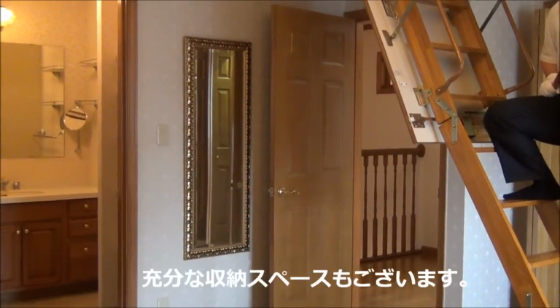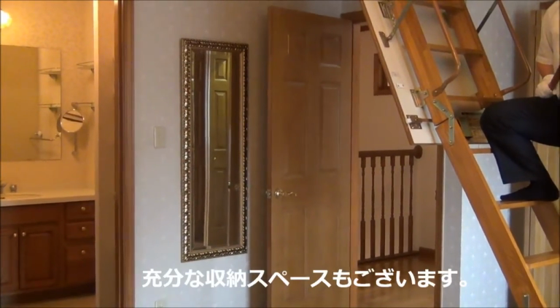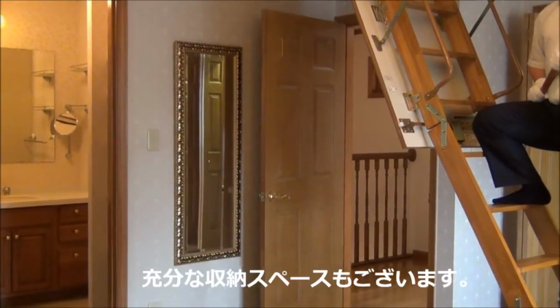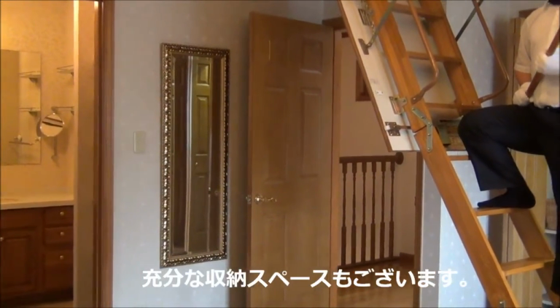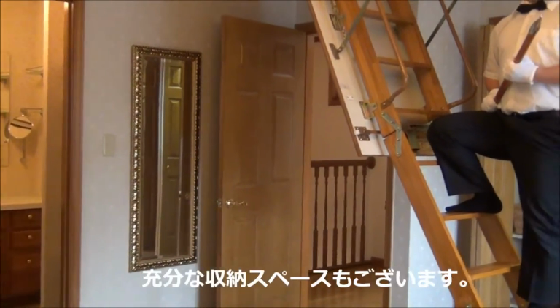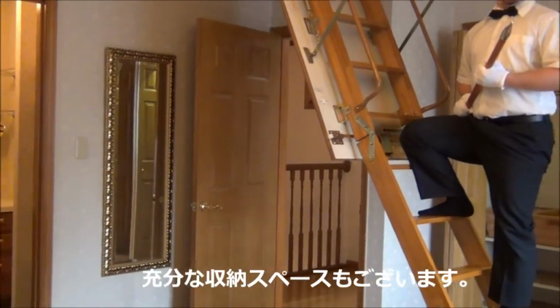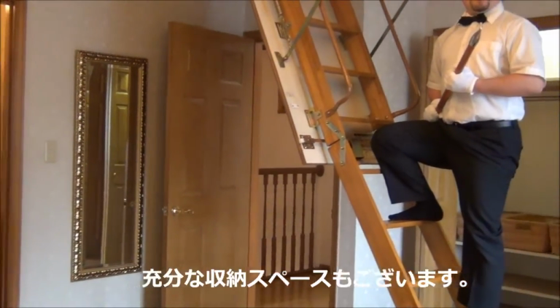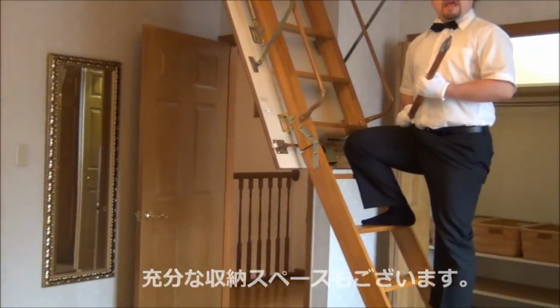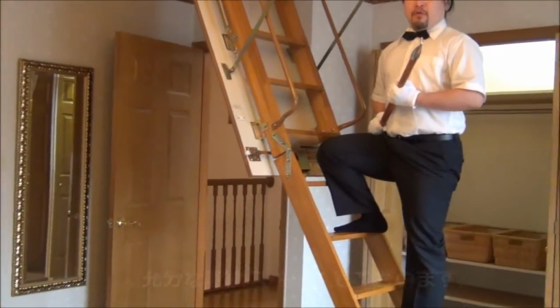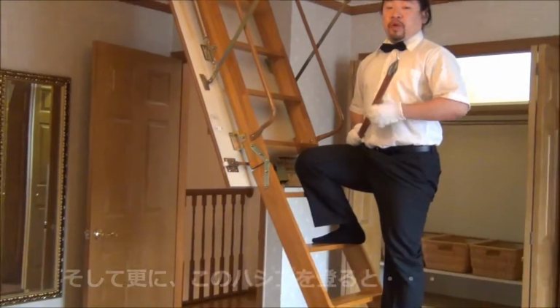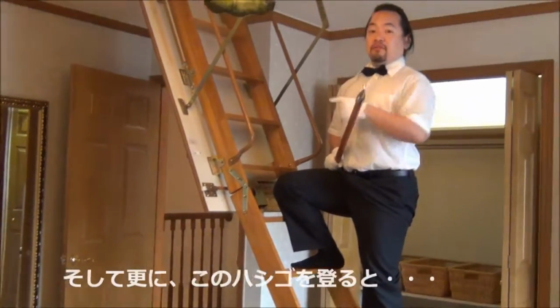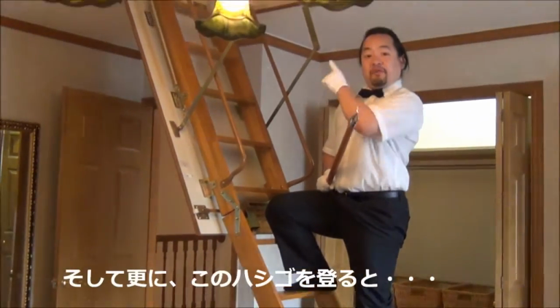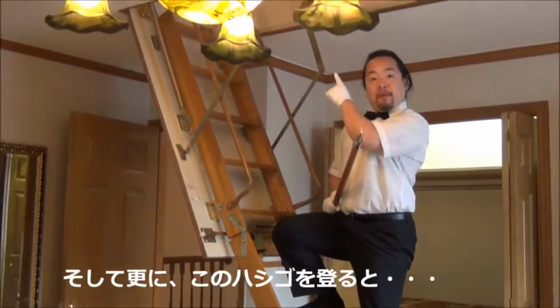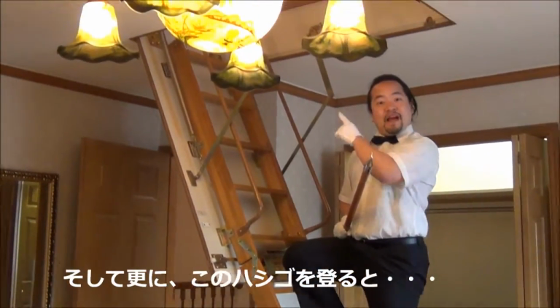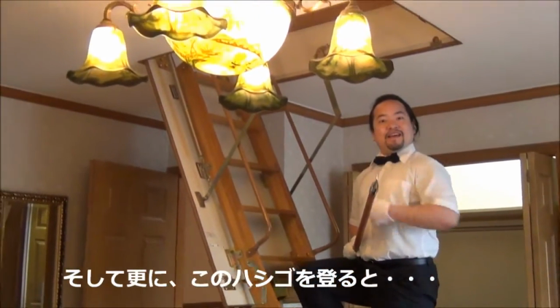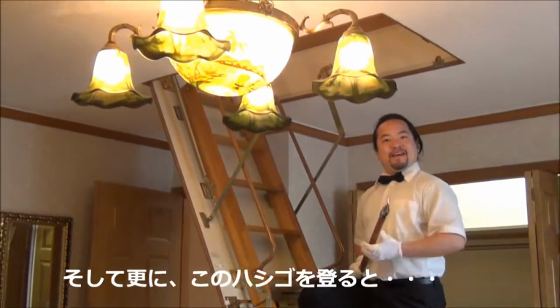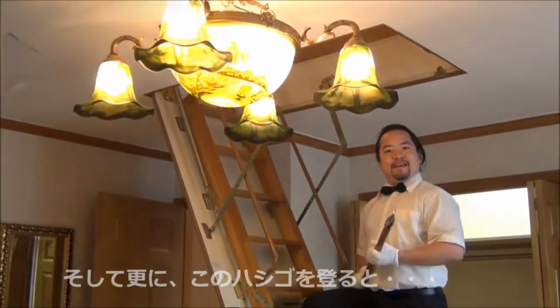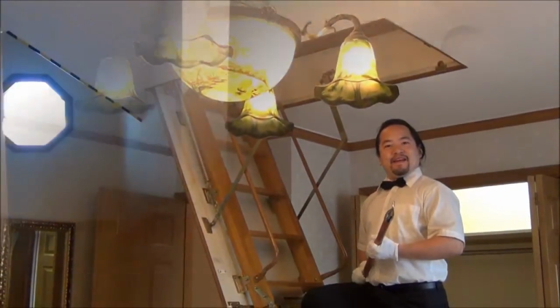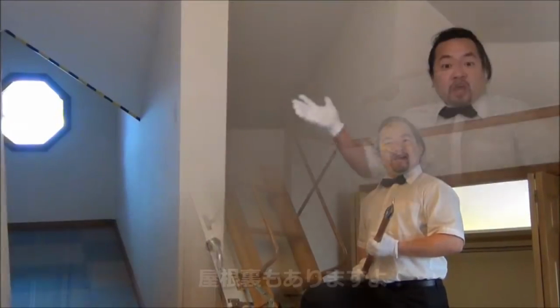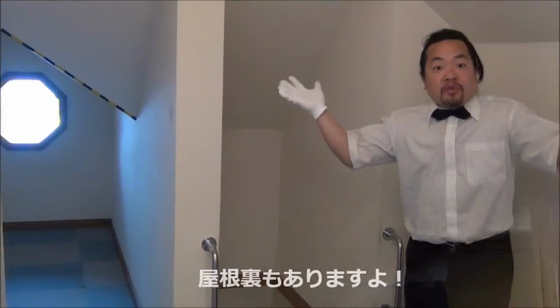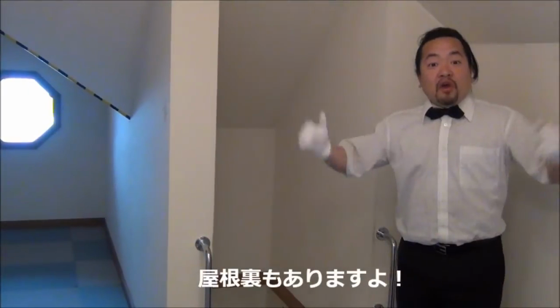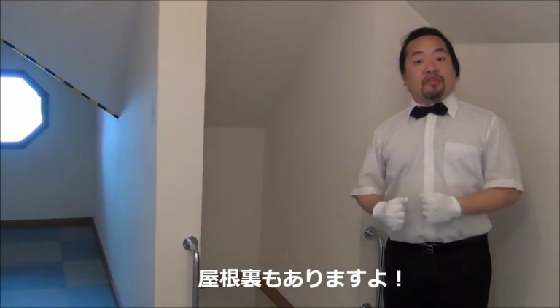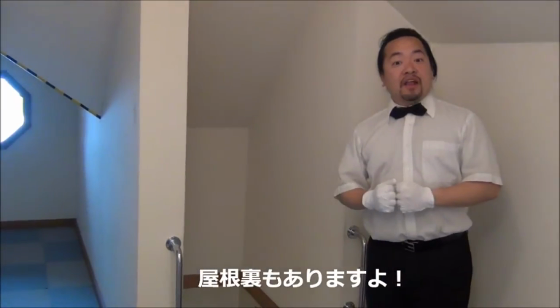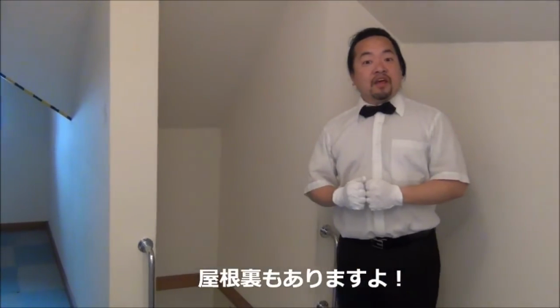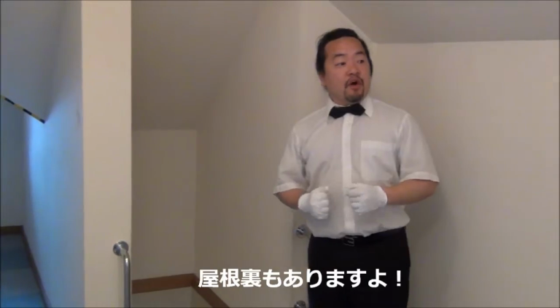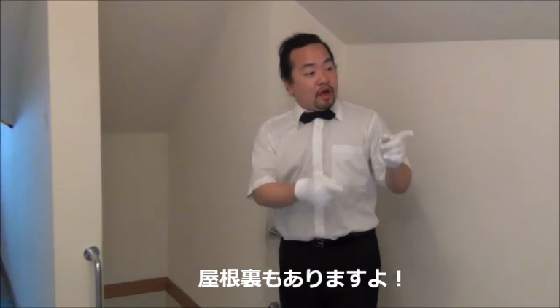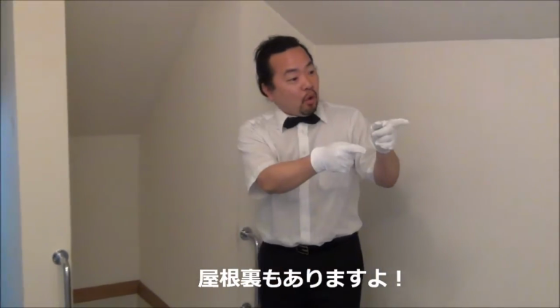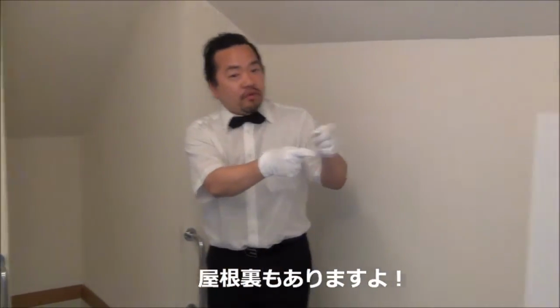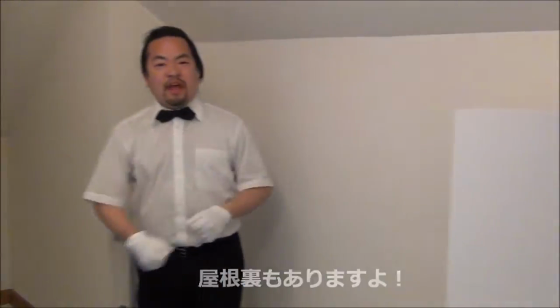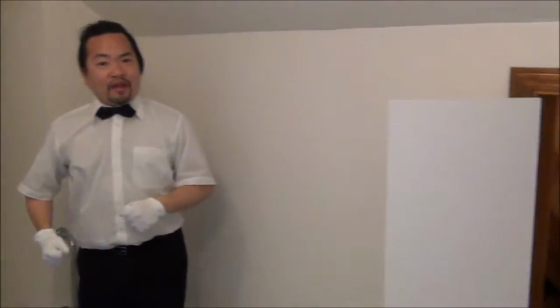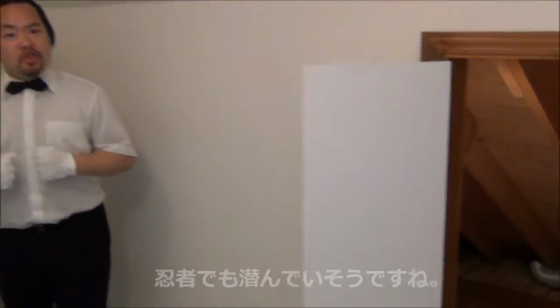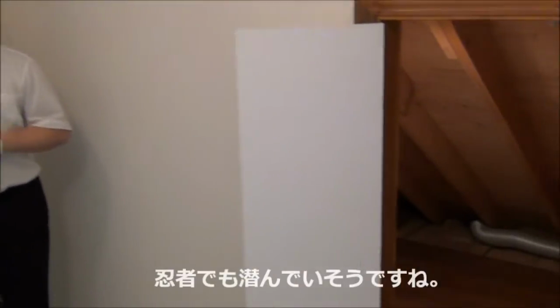There's plenty of storage space in this property and also even more space up in the attic. Check out the size of this attic and all the cubby holes — it's like a ninja mansion.